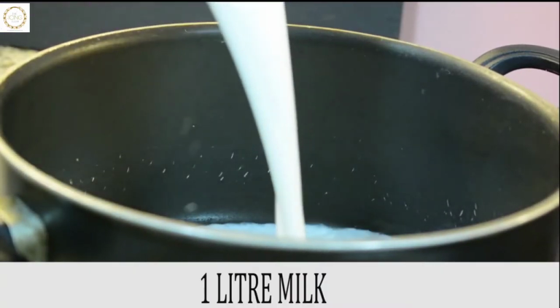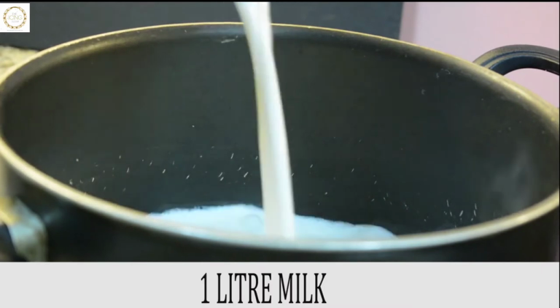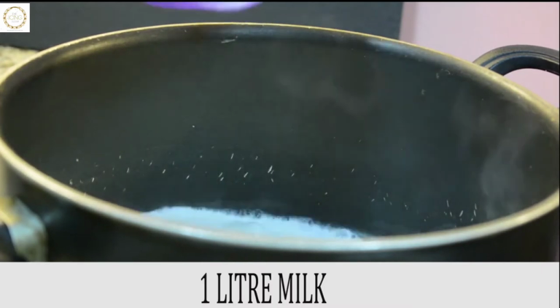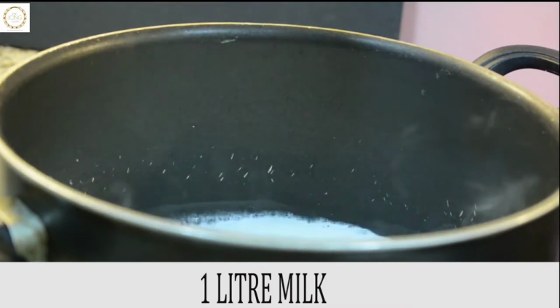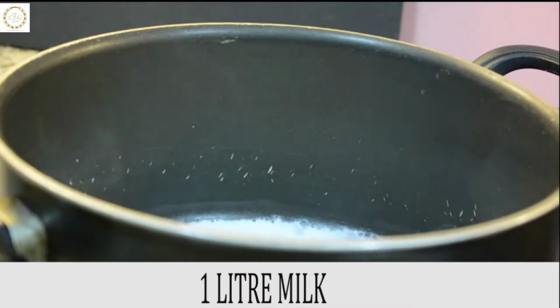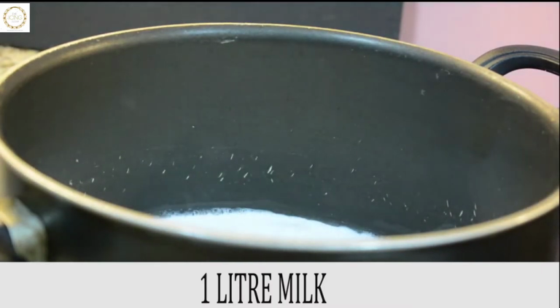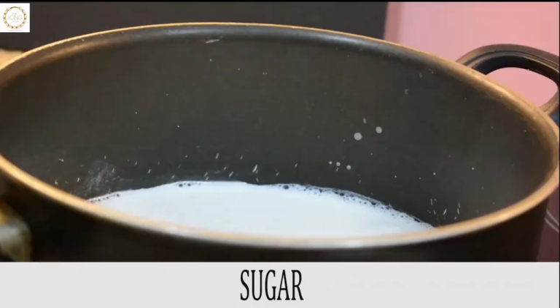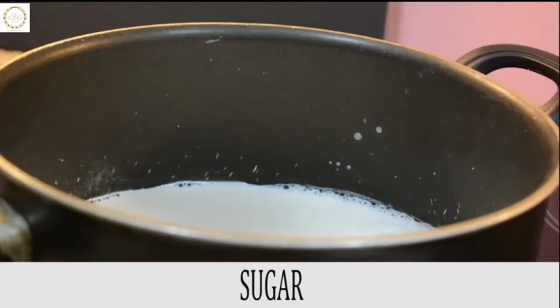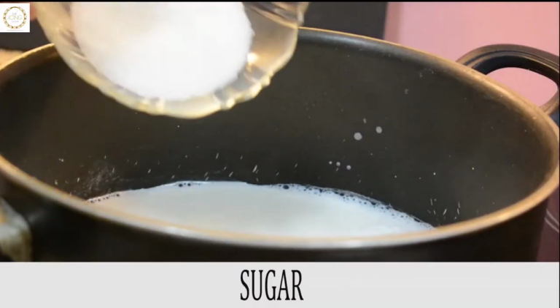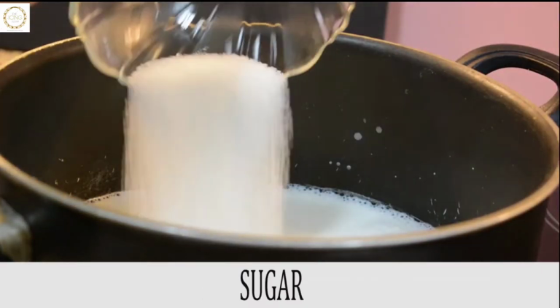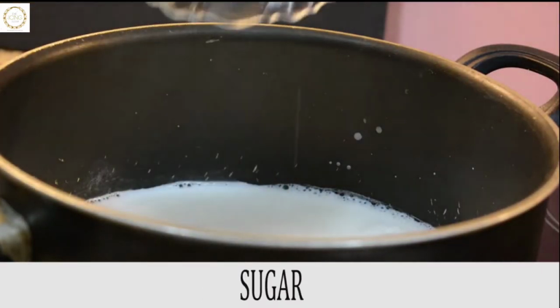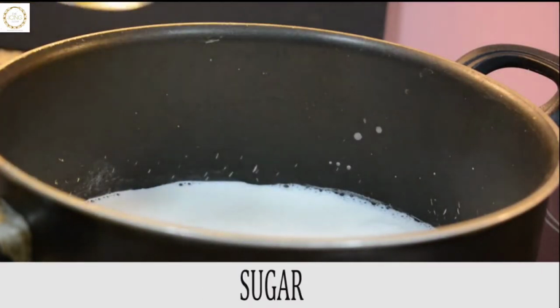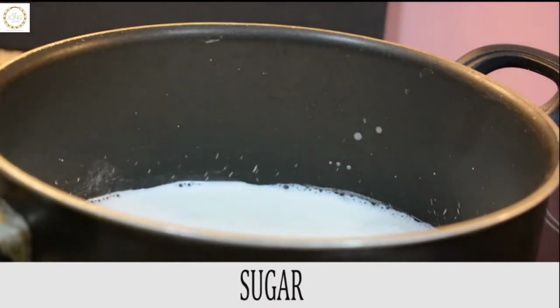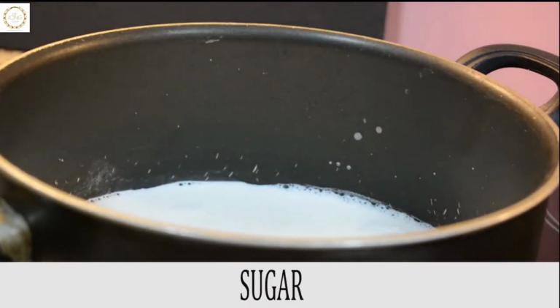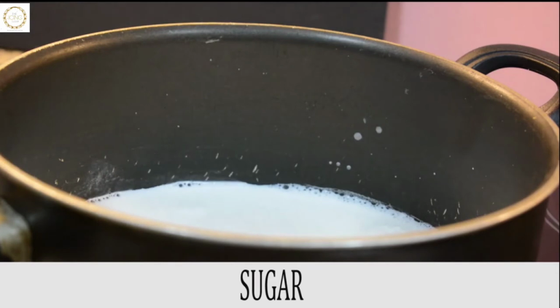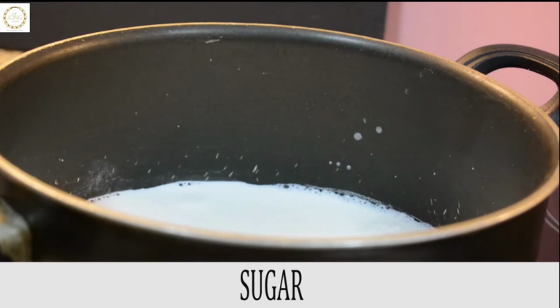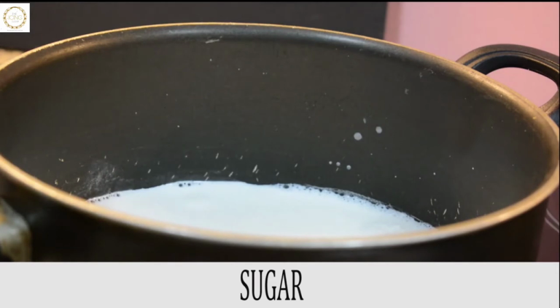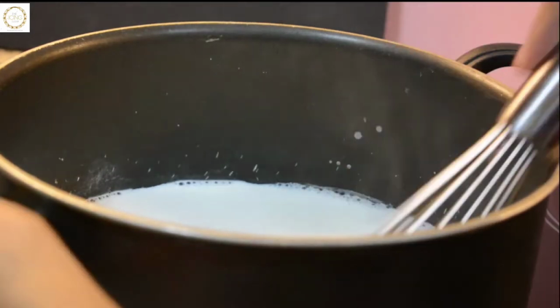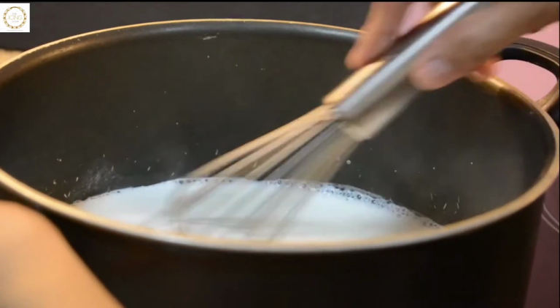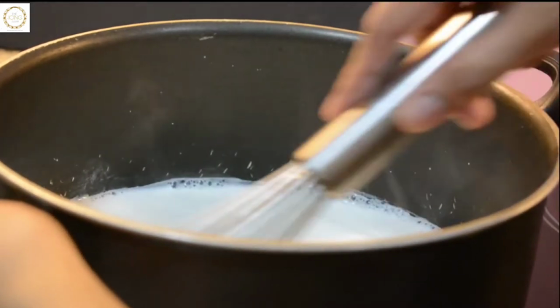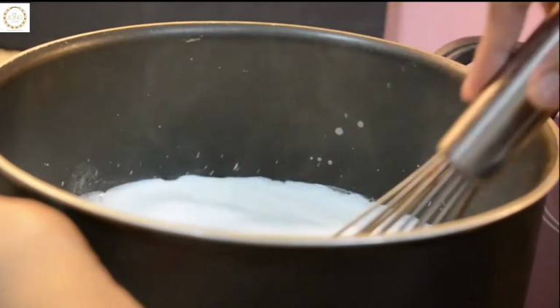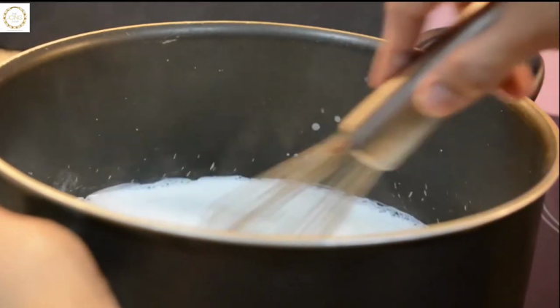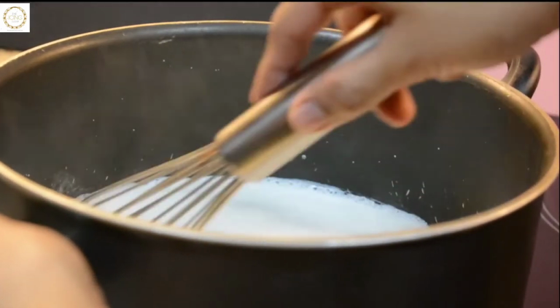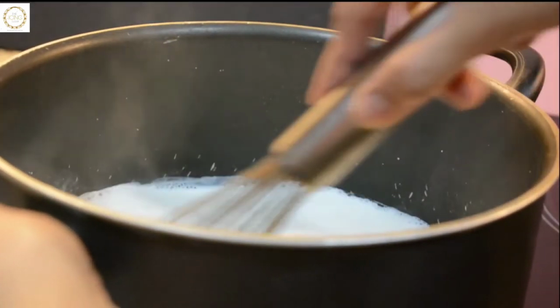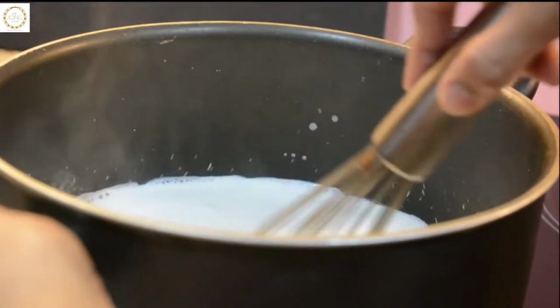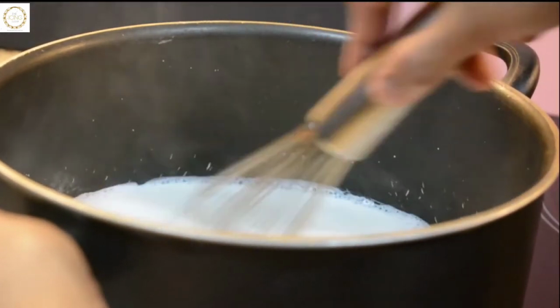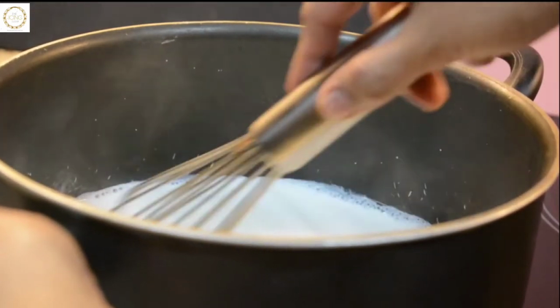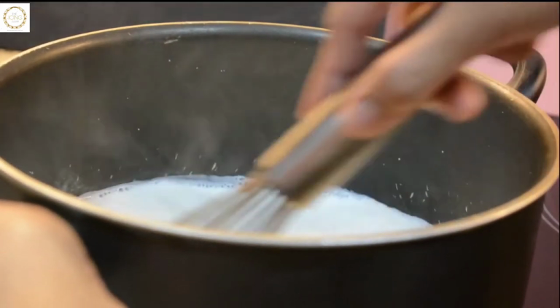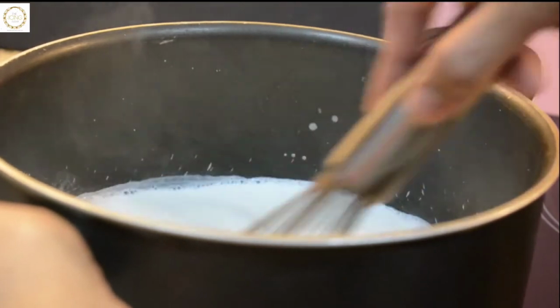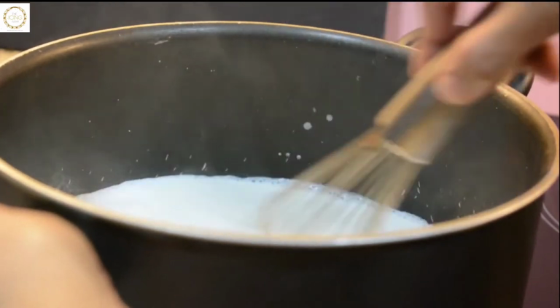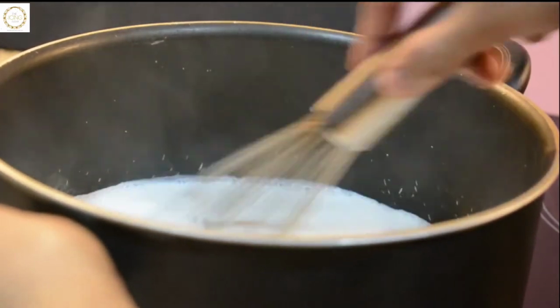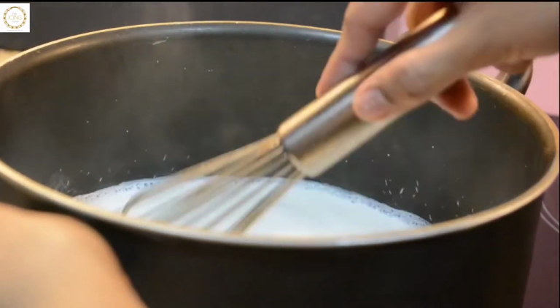Take a full-fat milk and add two tablespoons of sugar, gently dissolve it. Then add a whole tin of condensed milk. Keep stirring as you add the ingredients to avoid burning at the bottom.